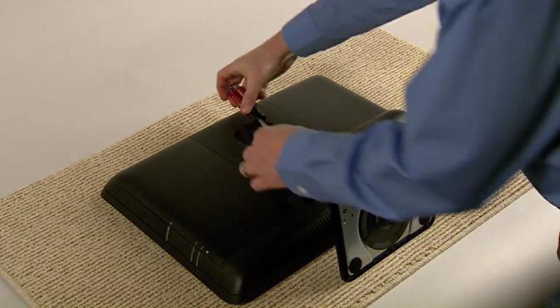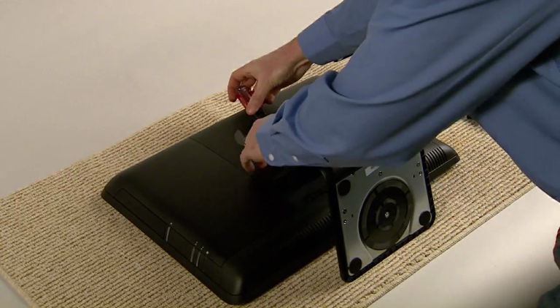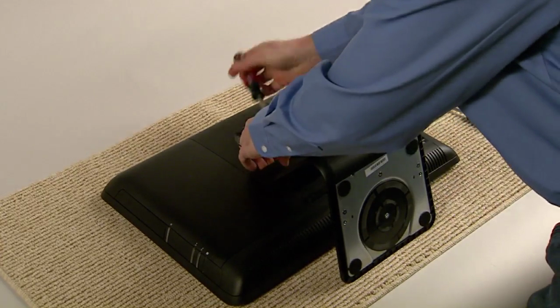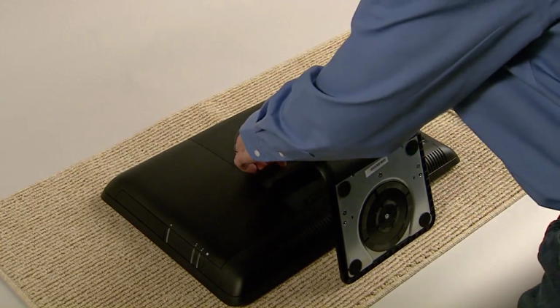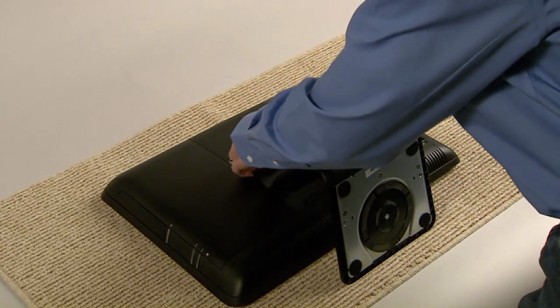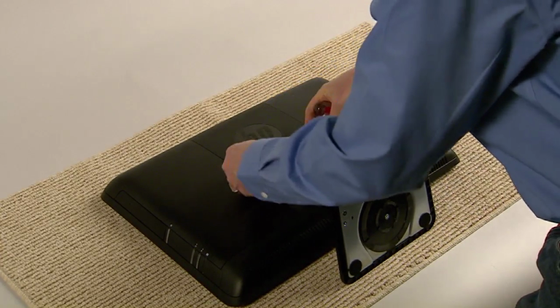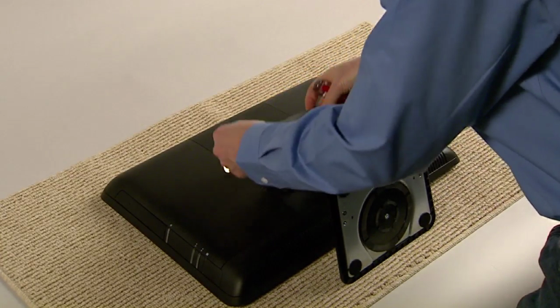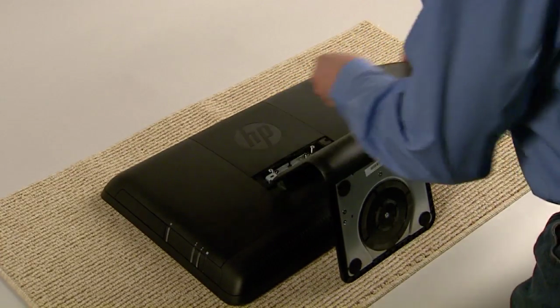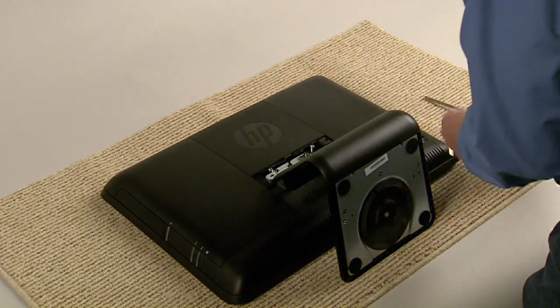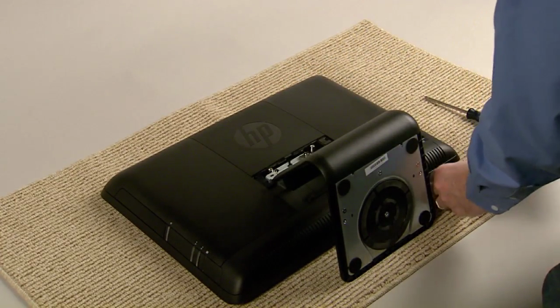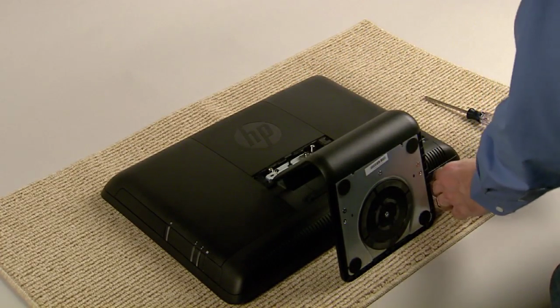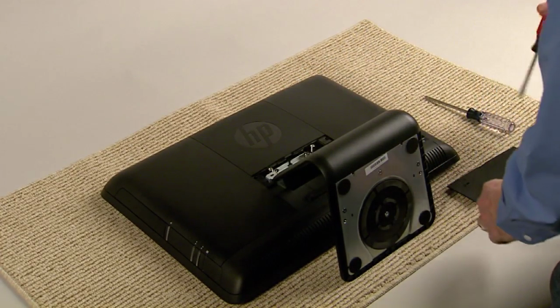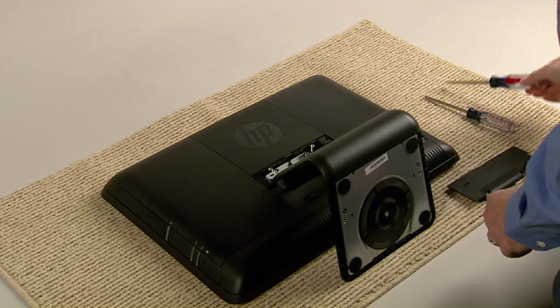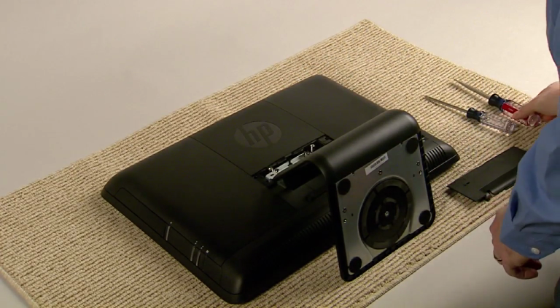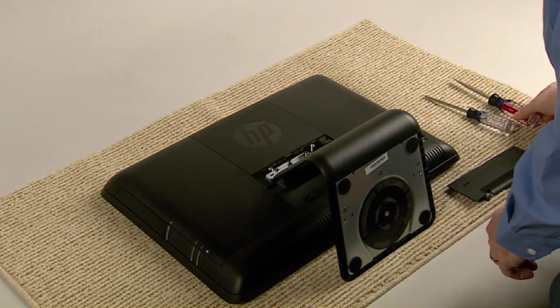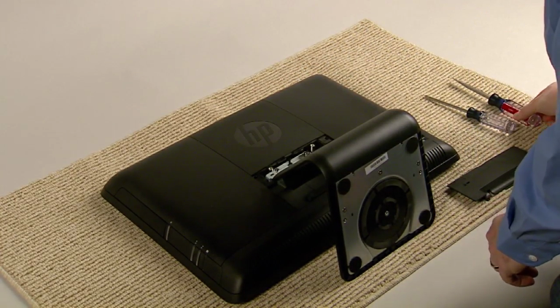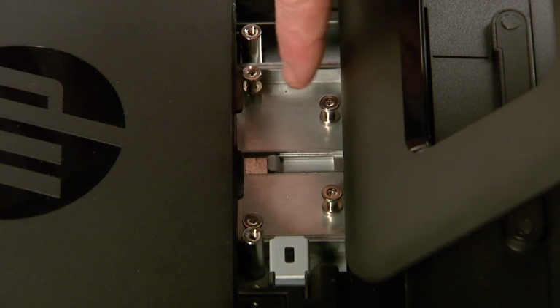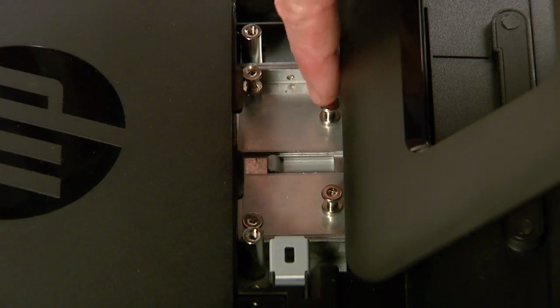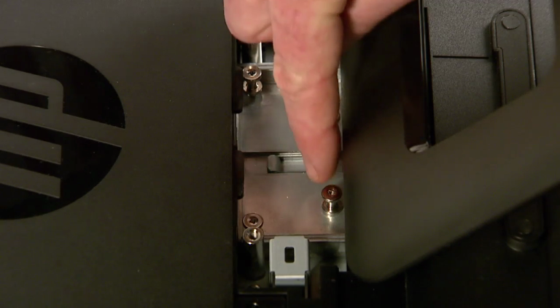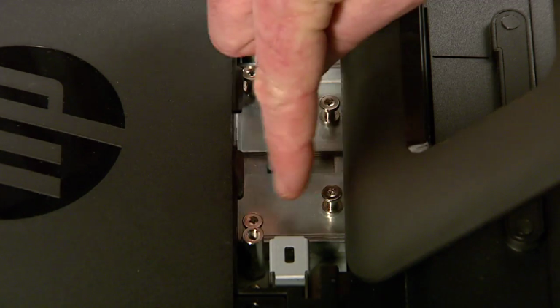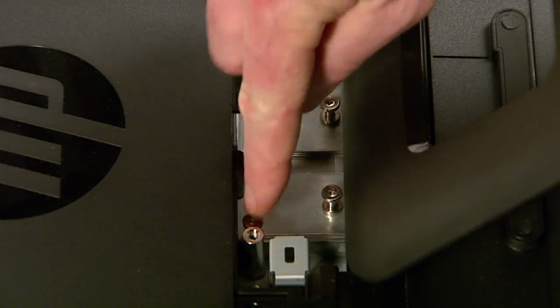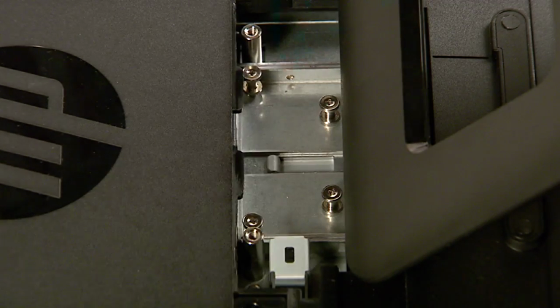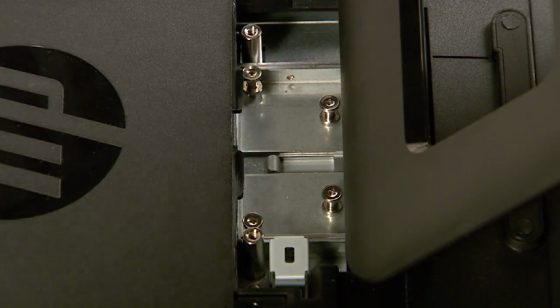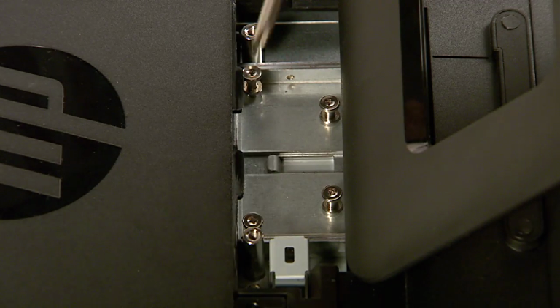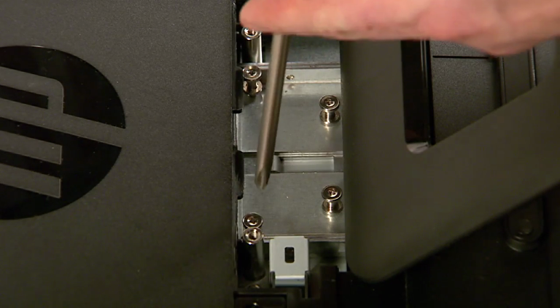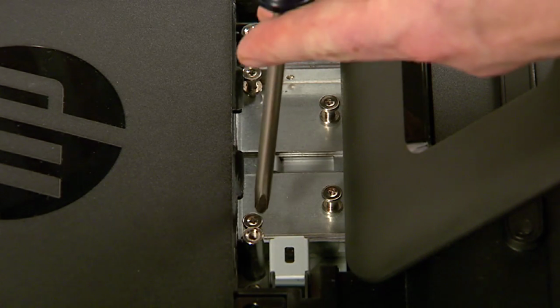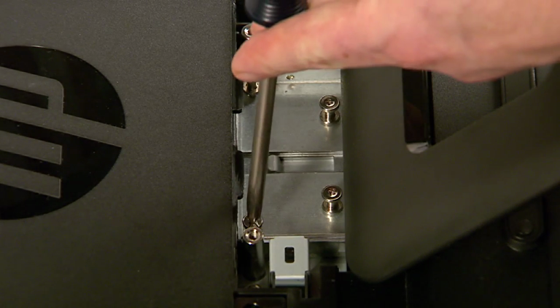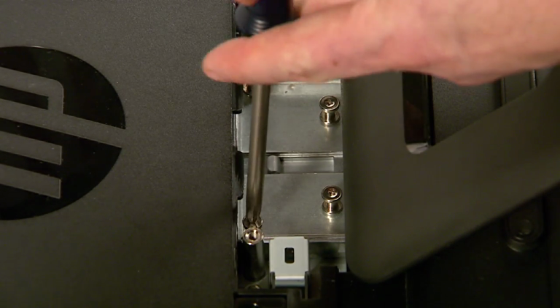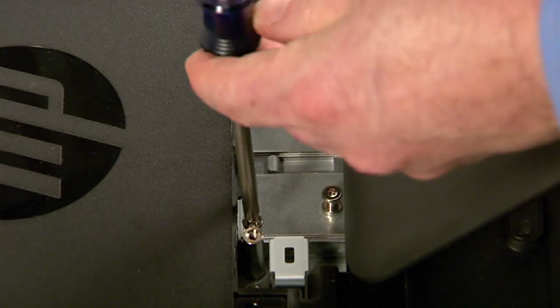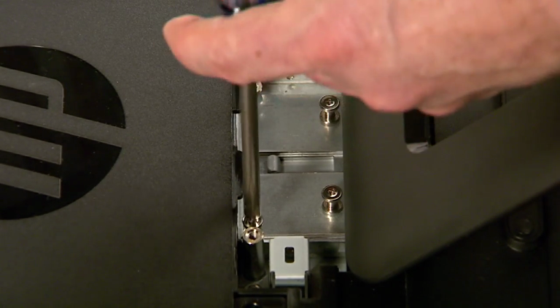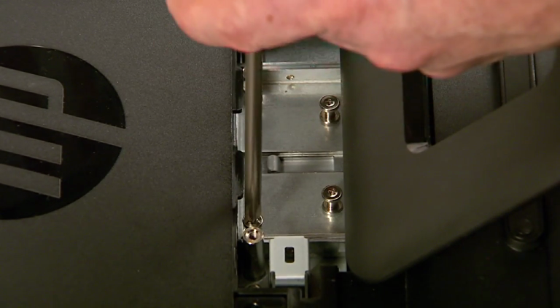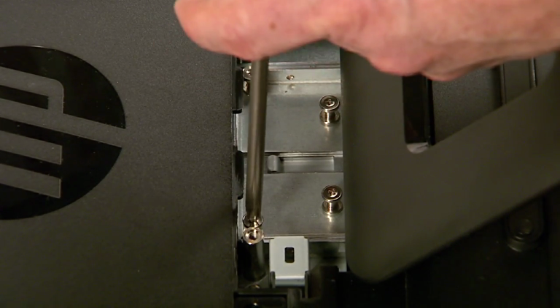Insert a flathead screwdriver into the back cover slot to gently pry it off. Use a Phillips screwdriver to remove the four screws holding the stand in place.